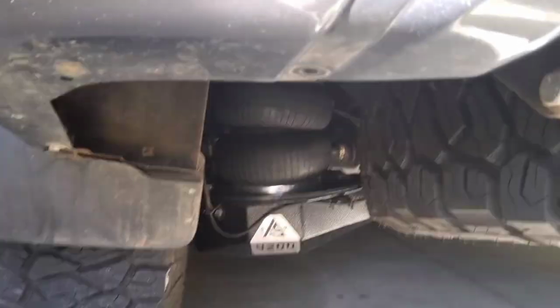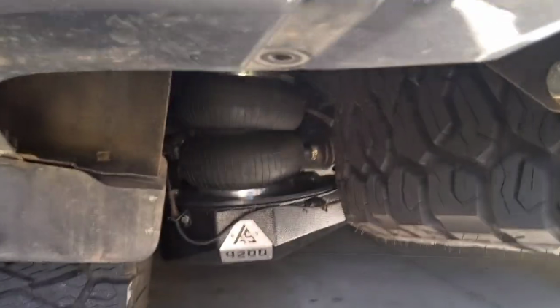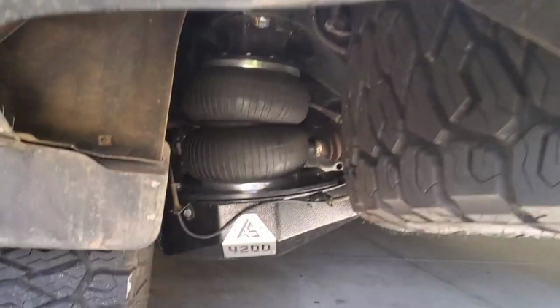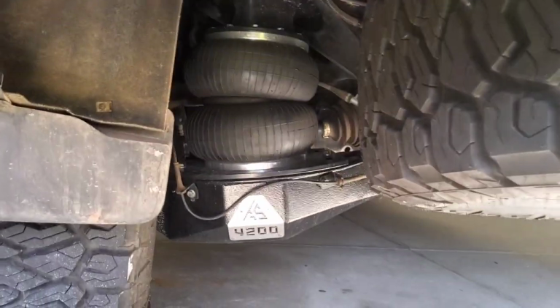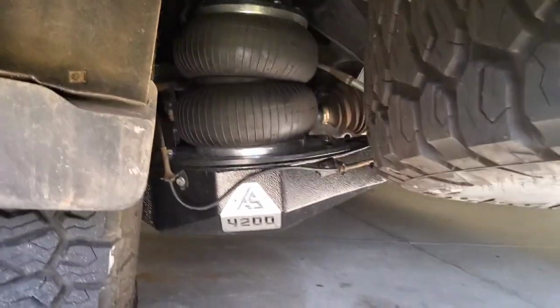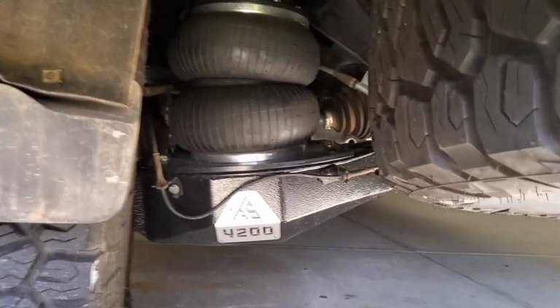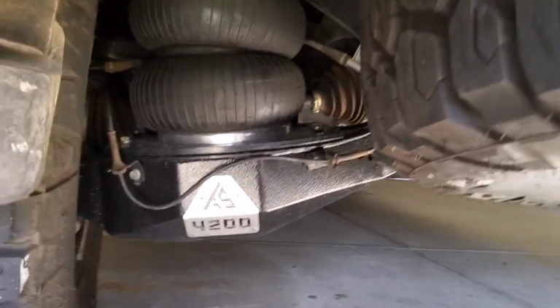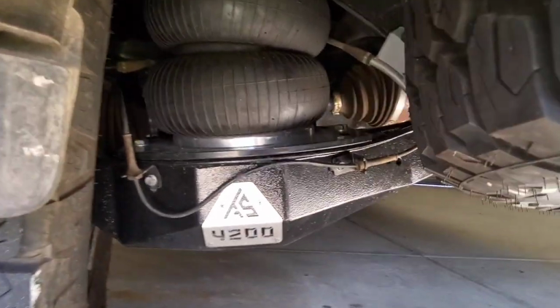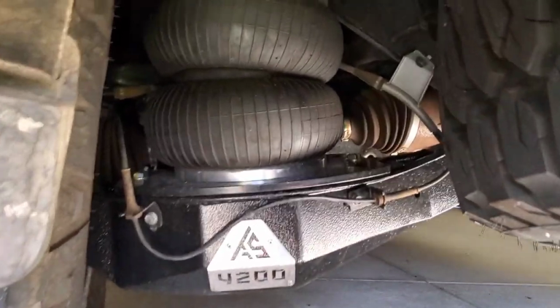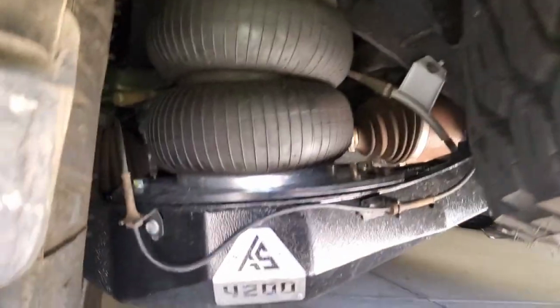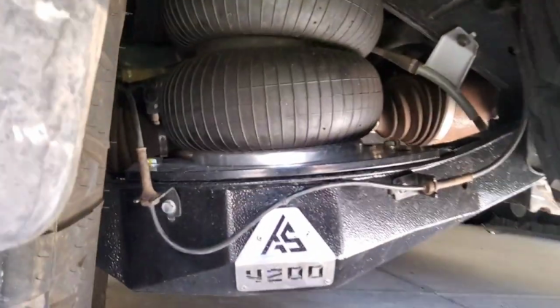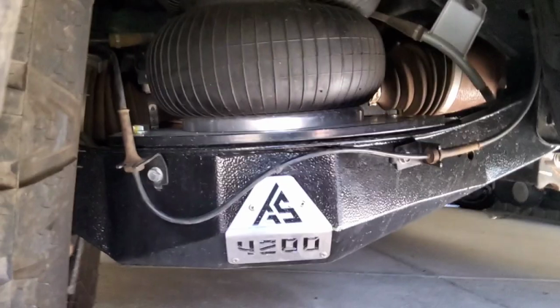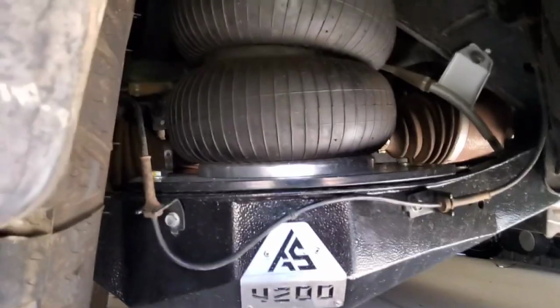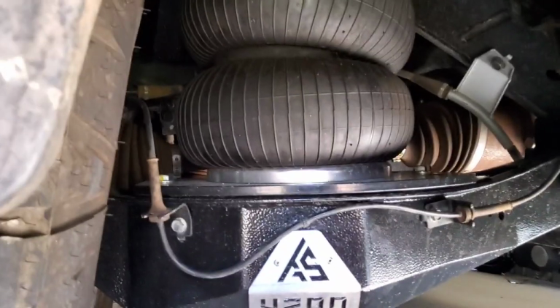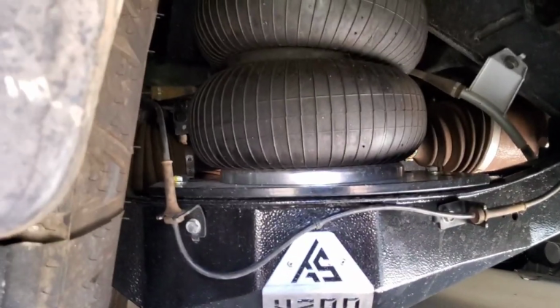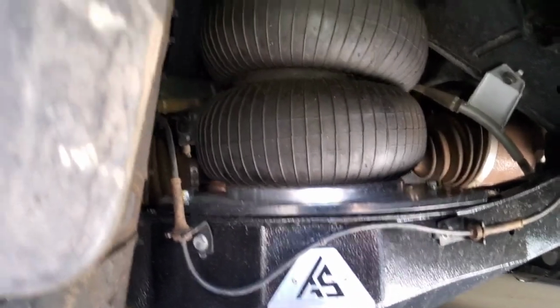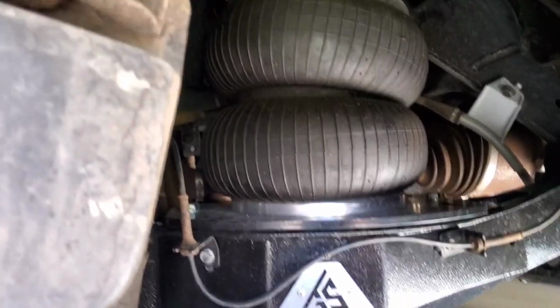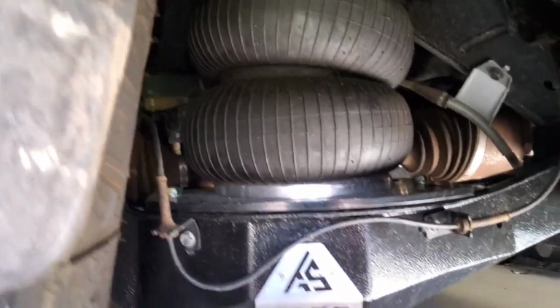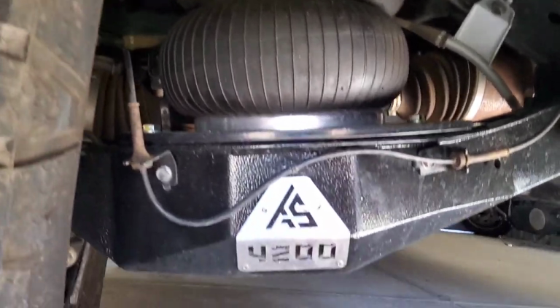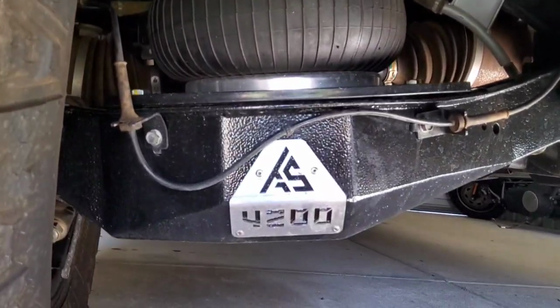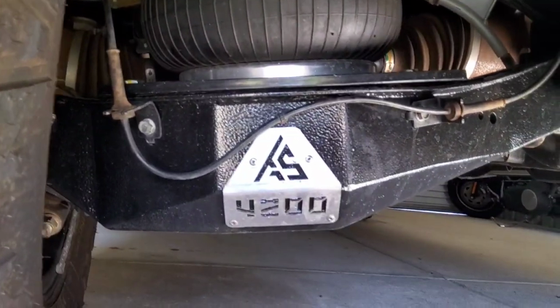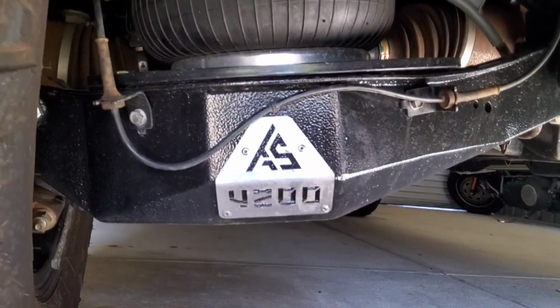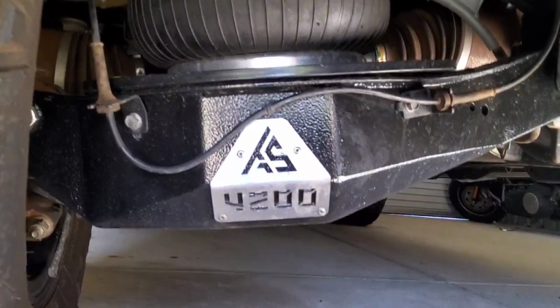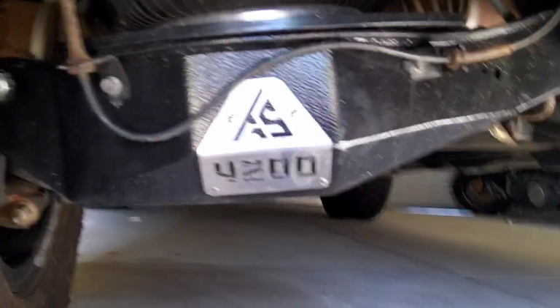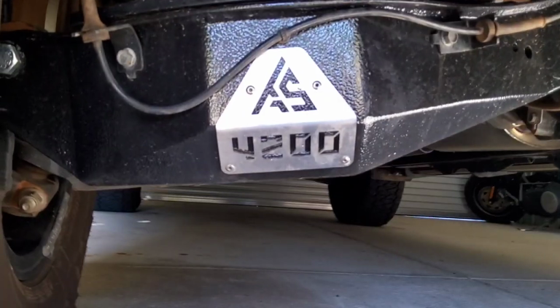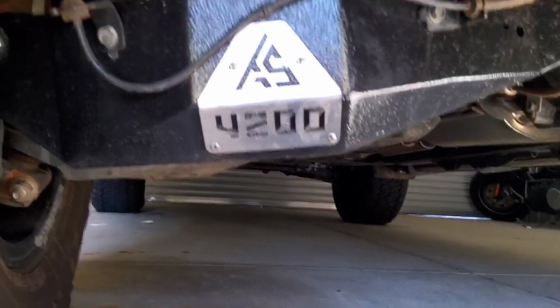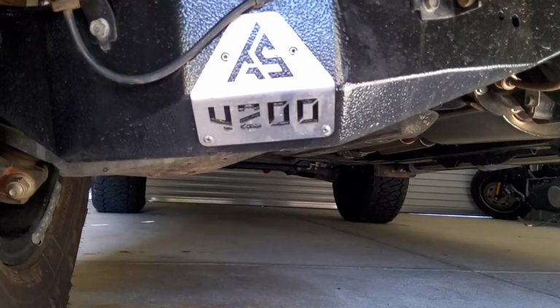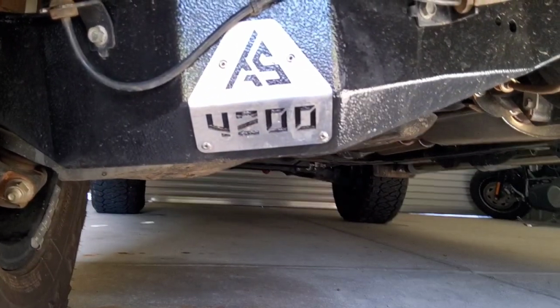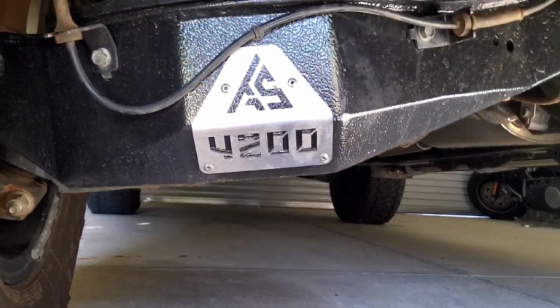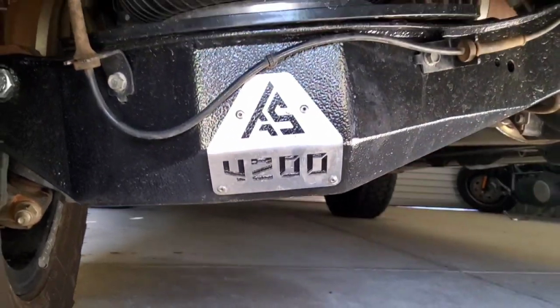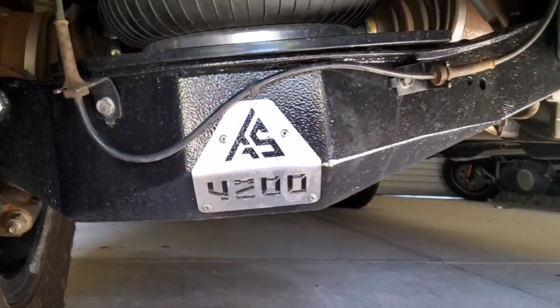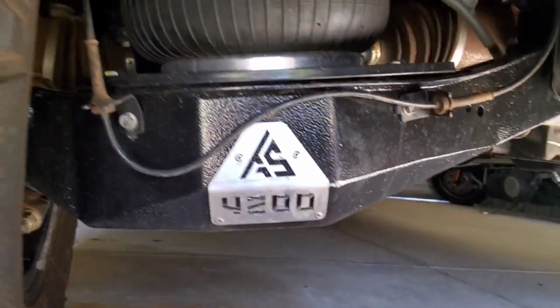We've had the coil delete done on the car. You can see under there — it's got the 4.2 GVM upgrade done.